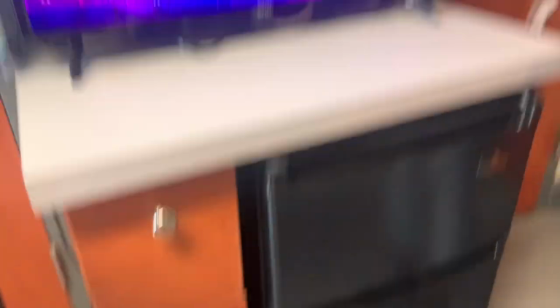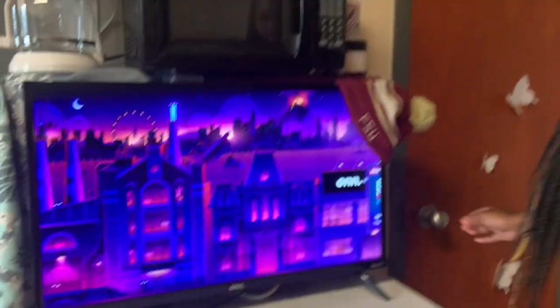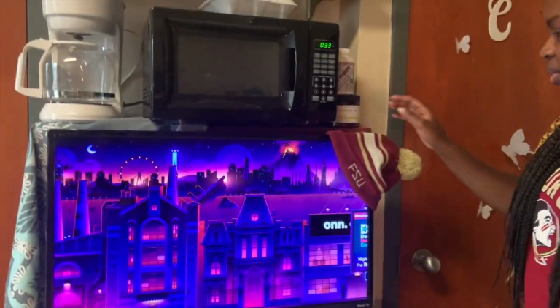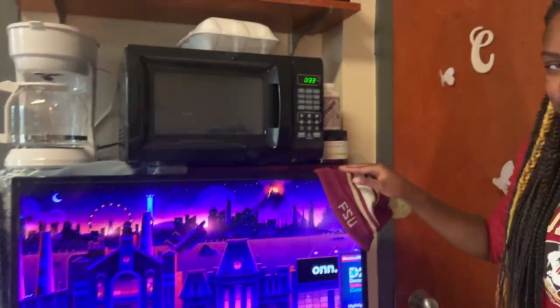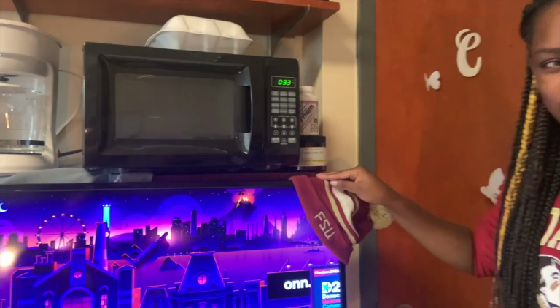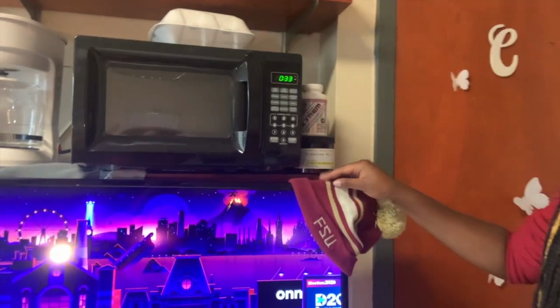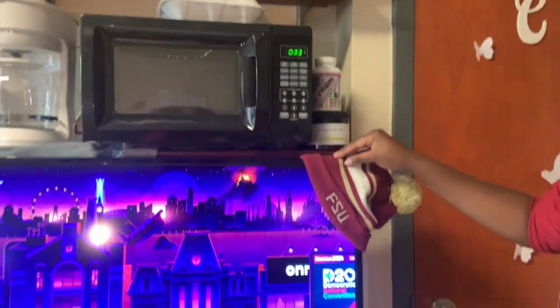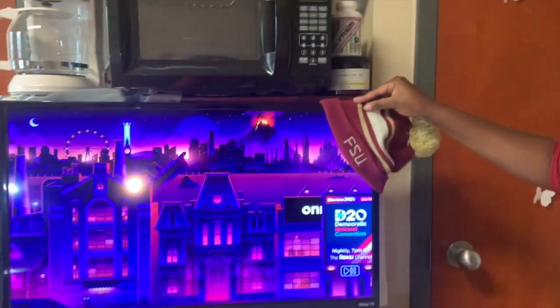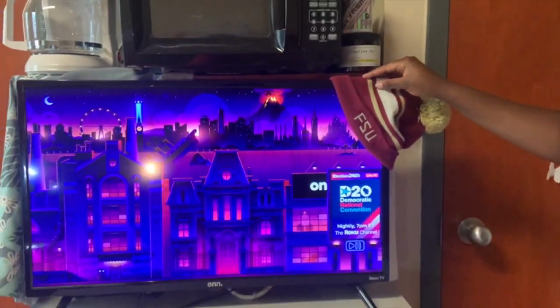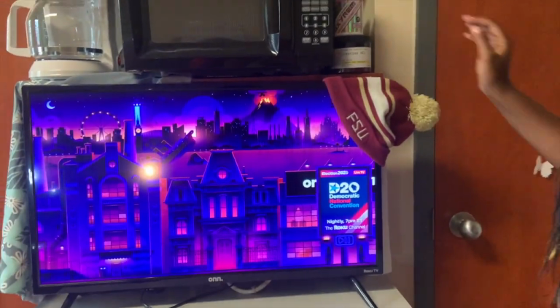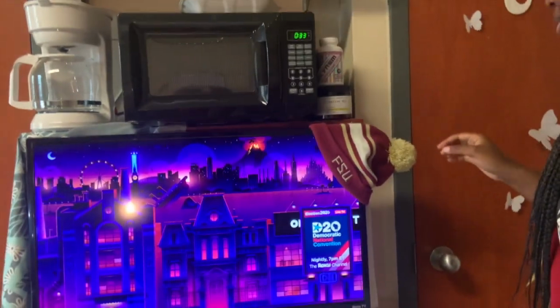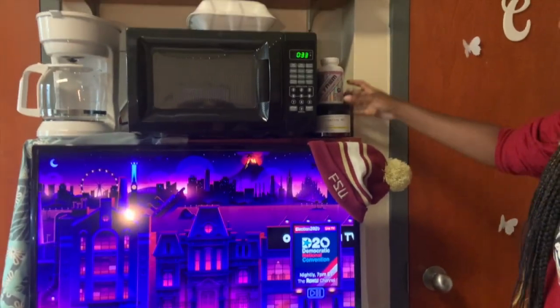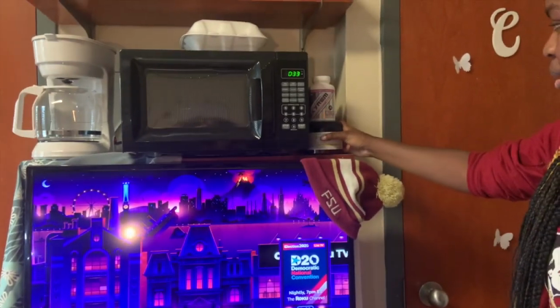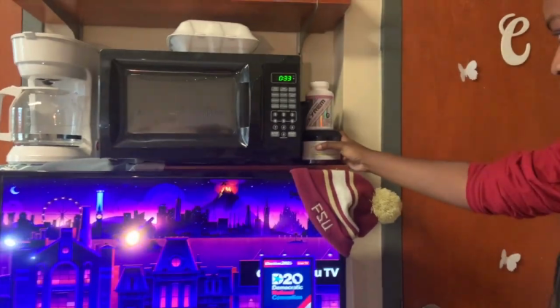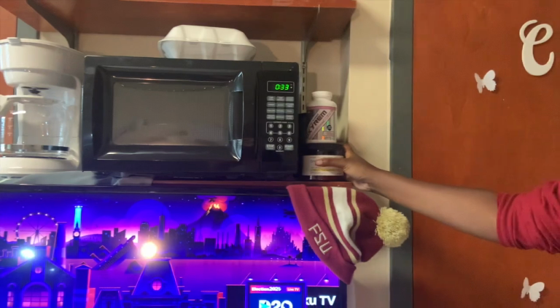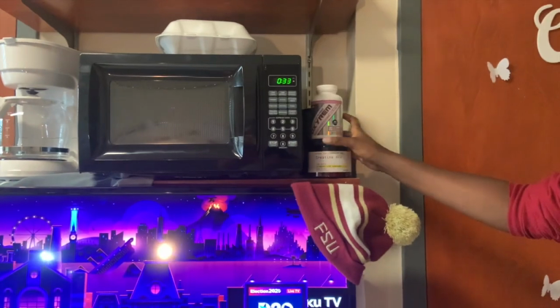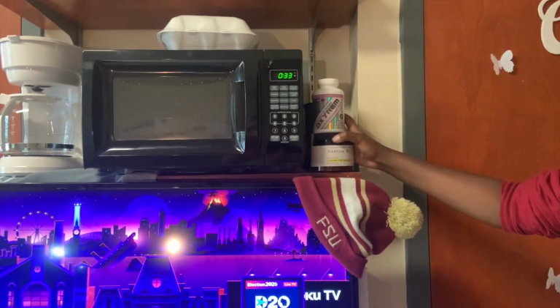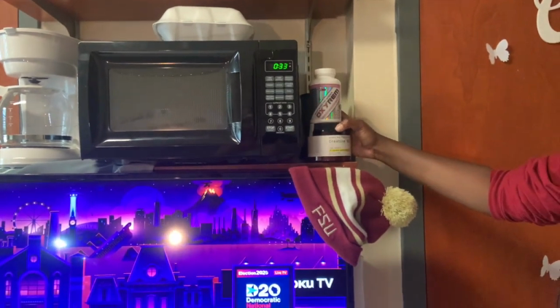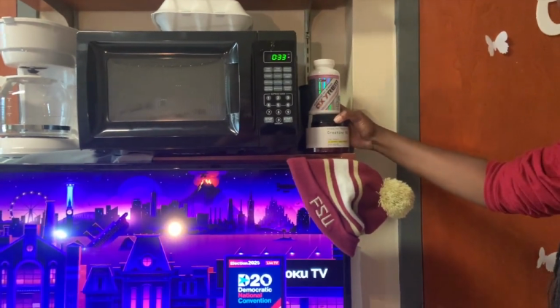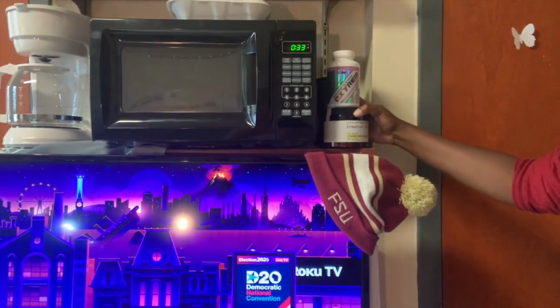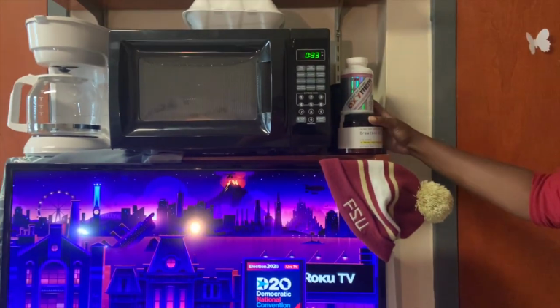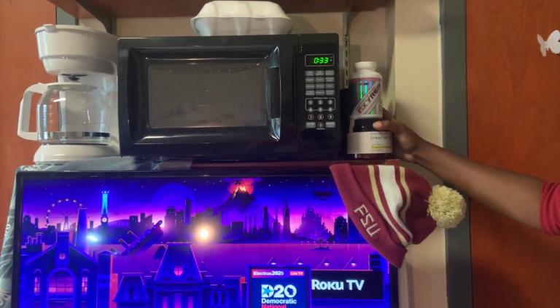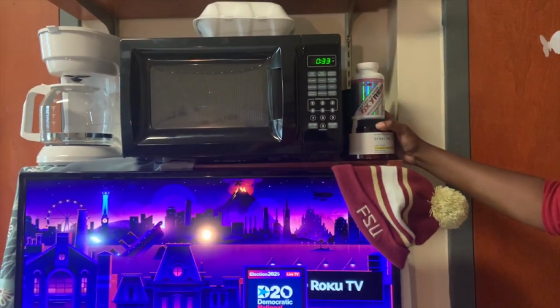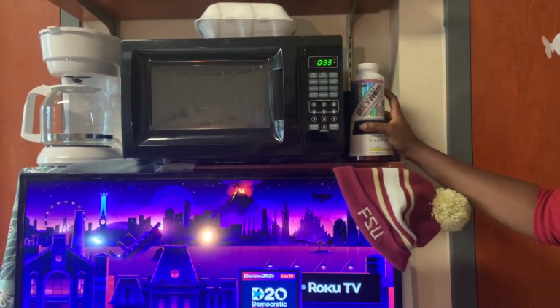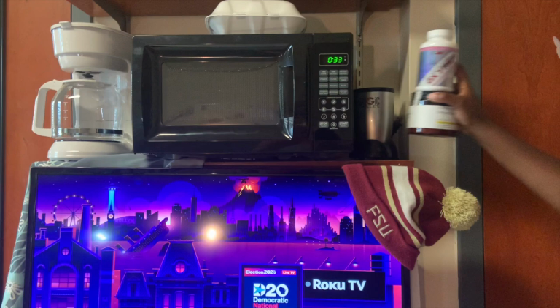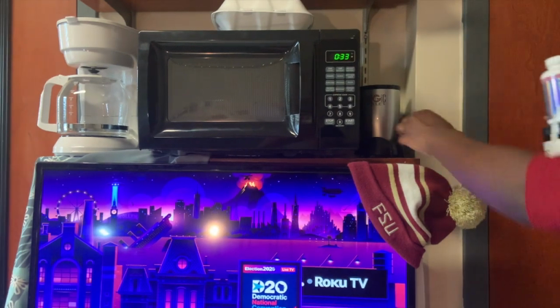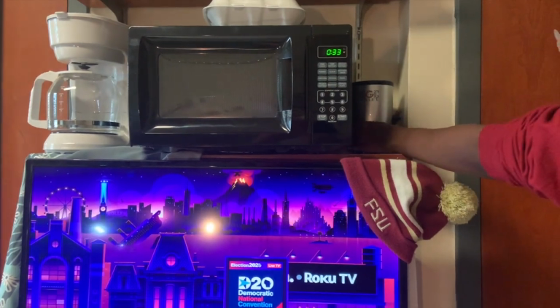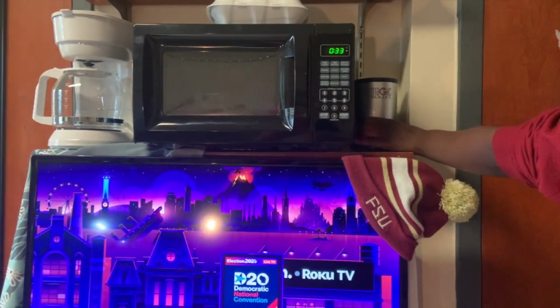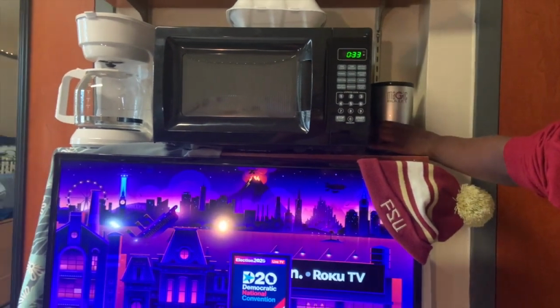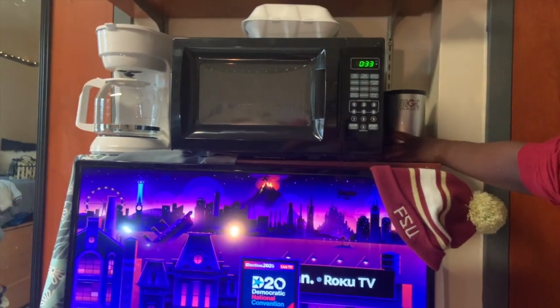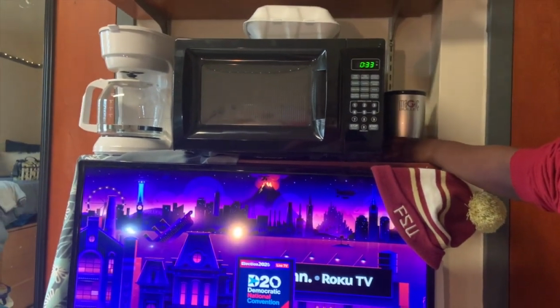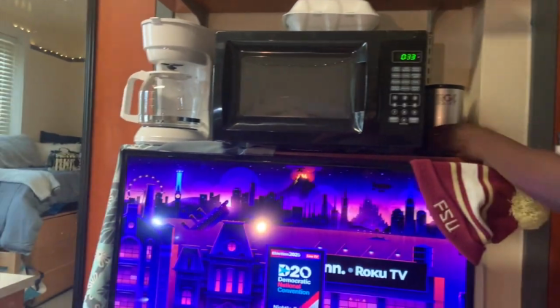Okay, here obviously we have our TV. We gave them a little FSU hat so you can feel left out. Christina likes to make her own shakes, so these are like creatine or fat burner supplements, and her little bullet blender thing to make the shakes with.